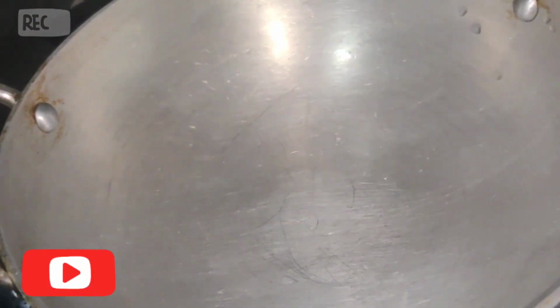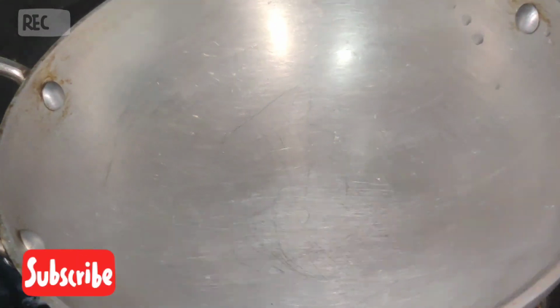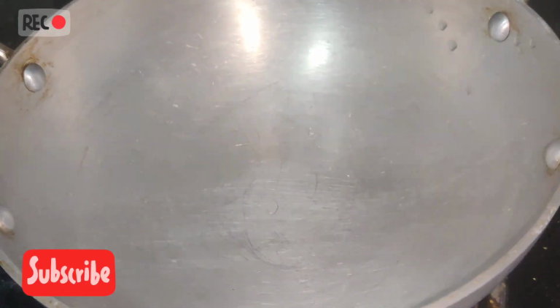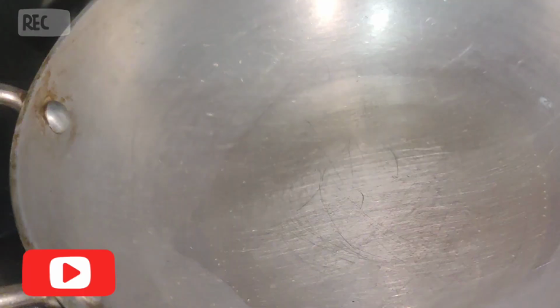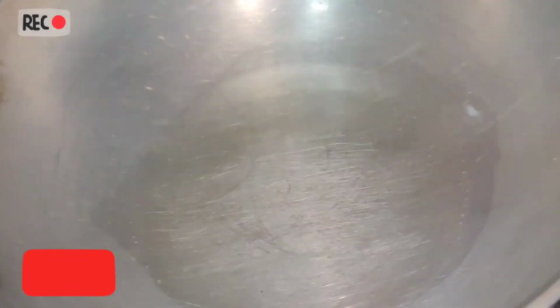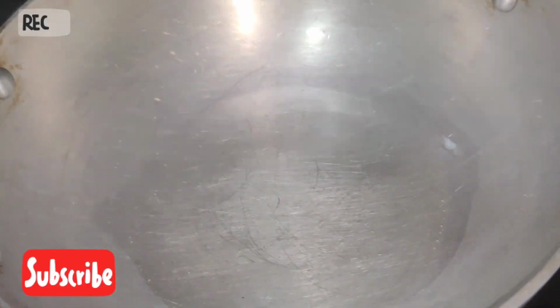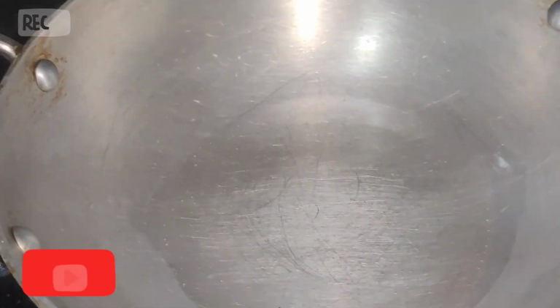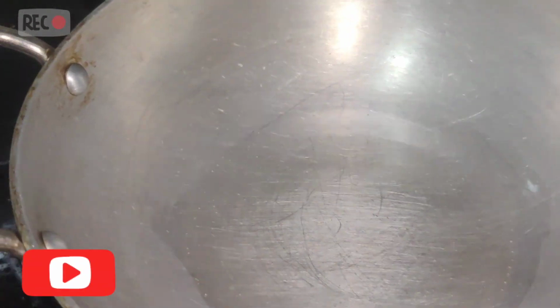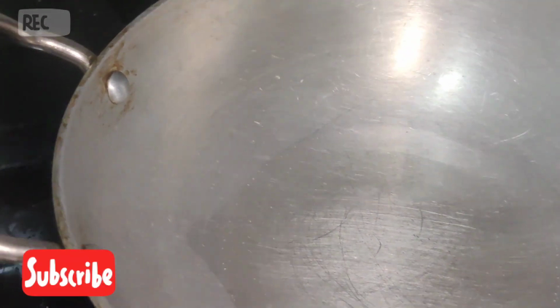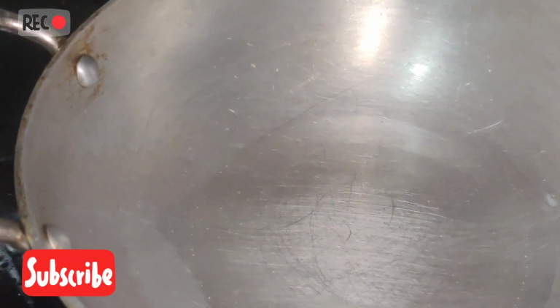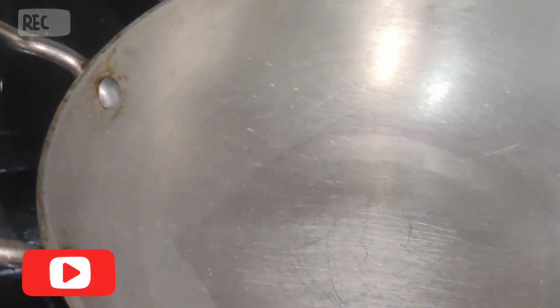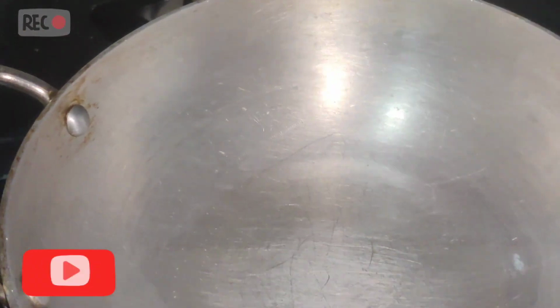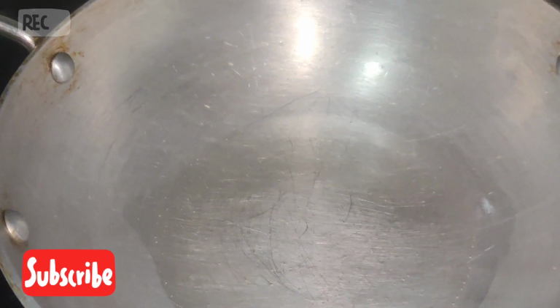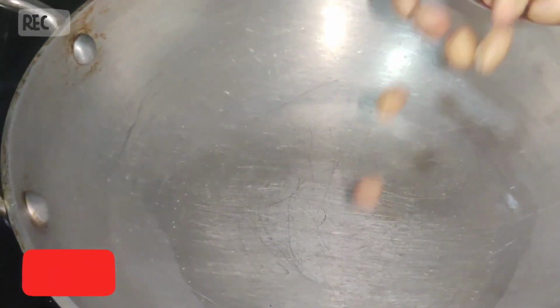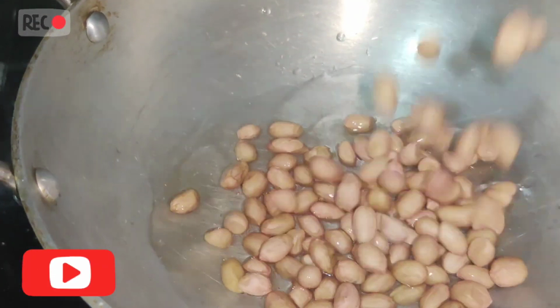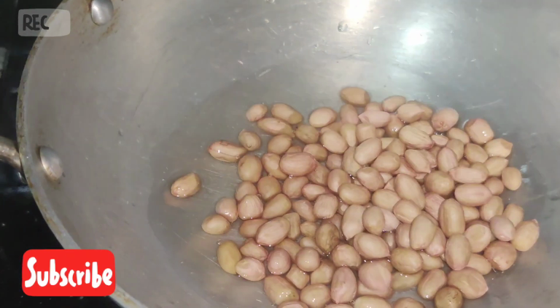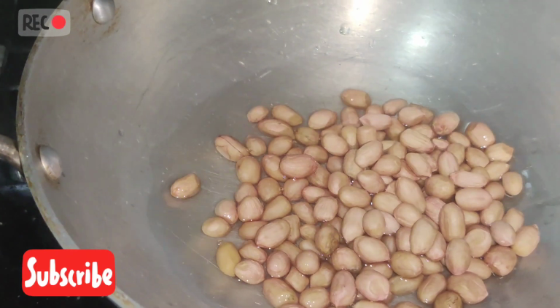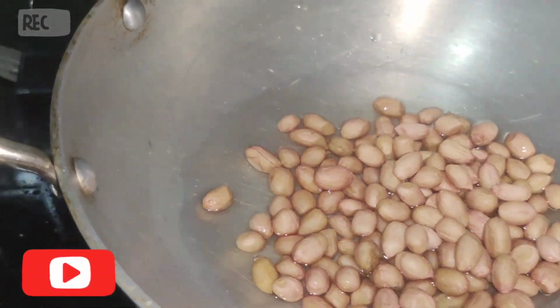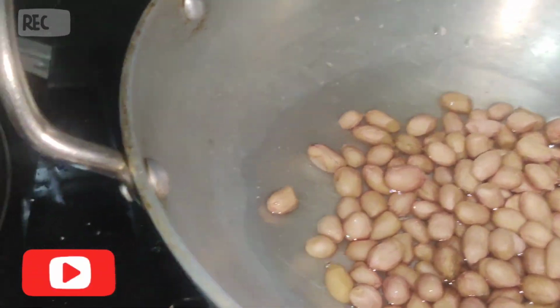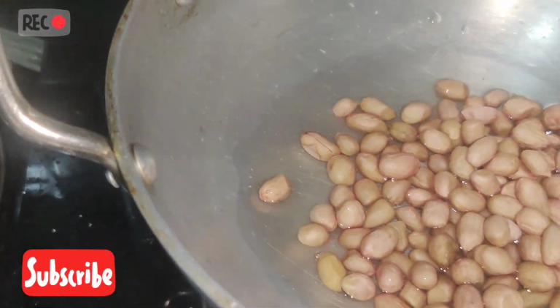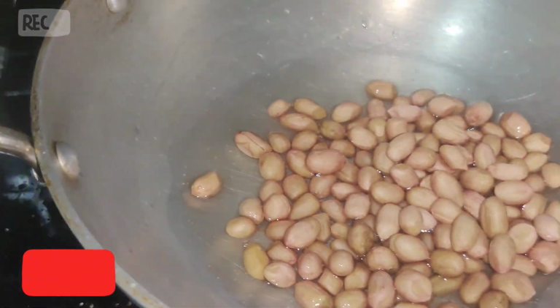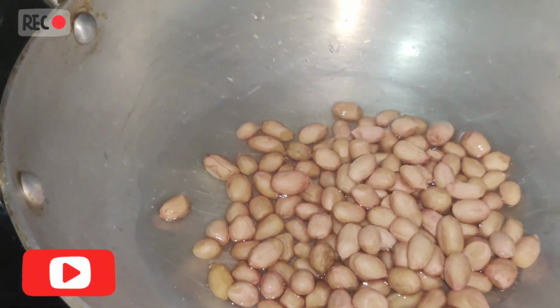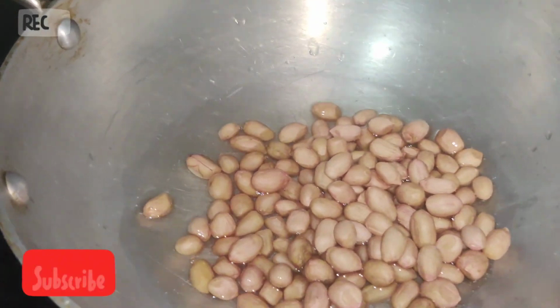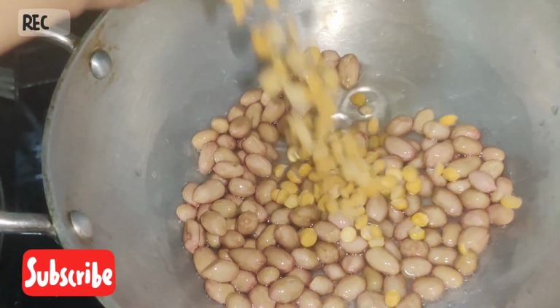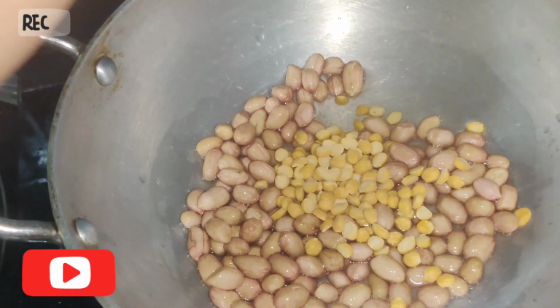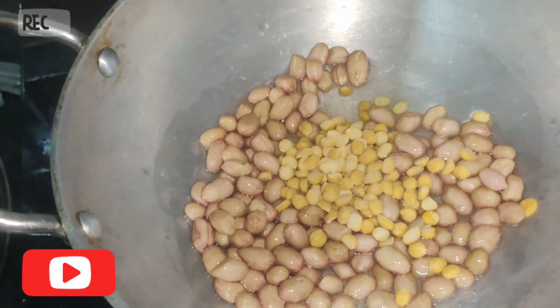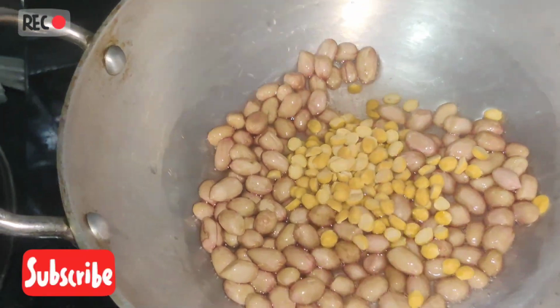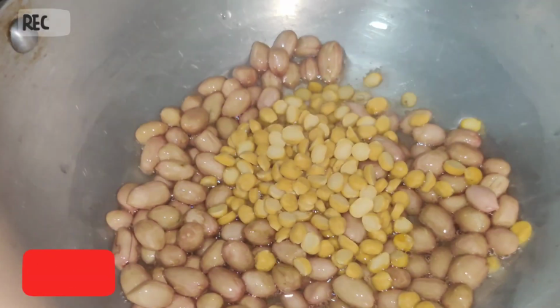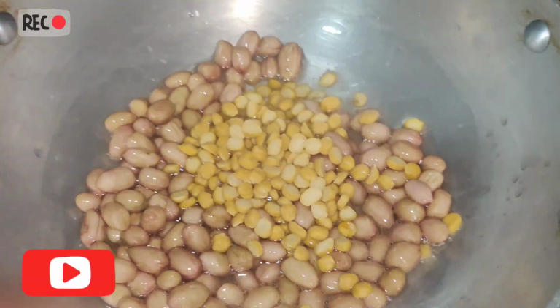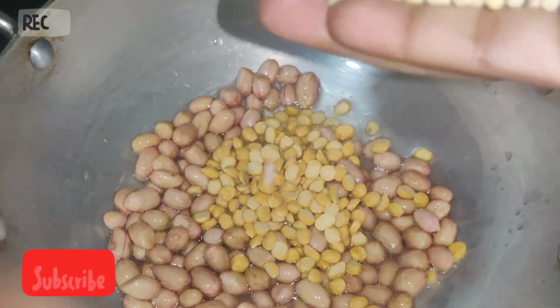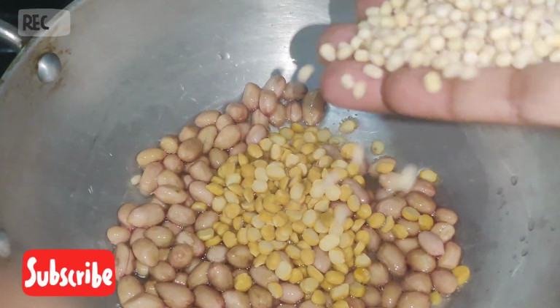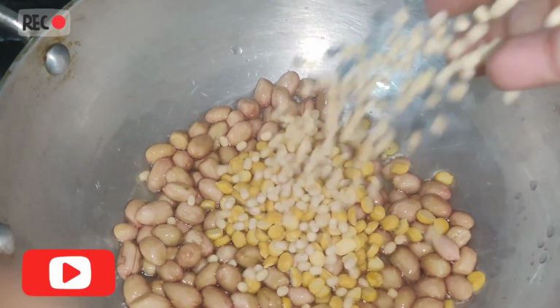We will cook the pot. We can make our customers better and clean.